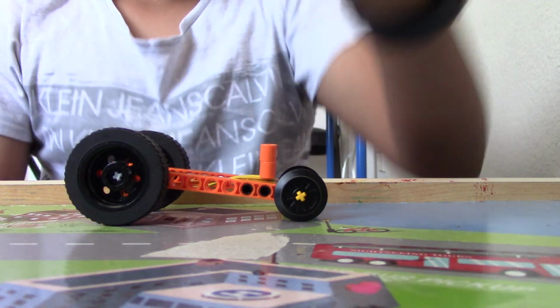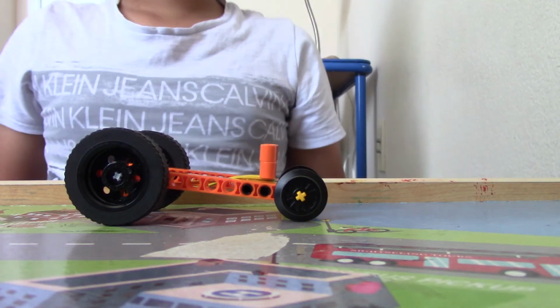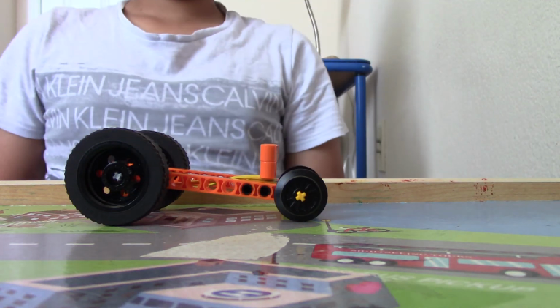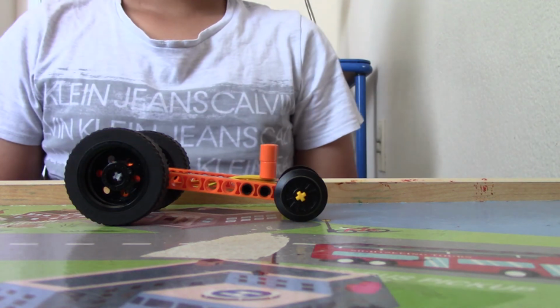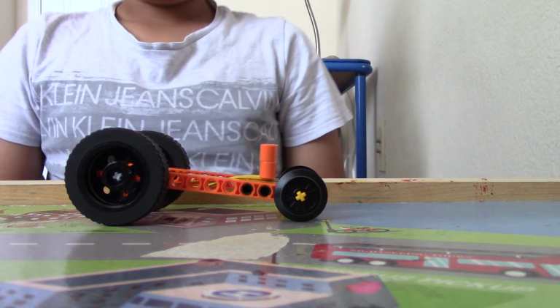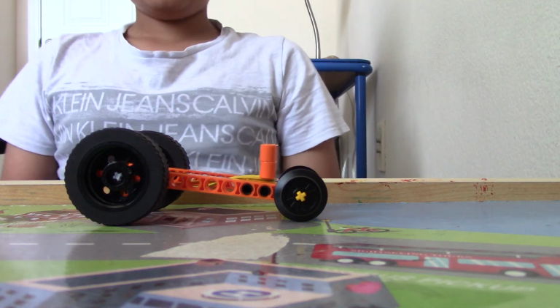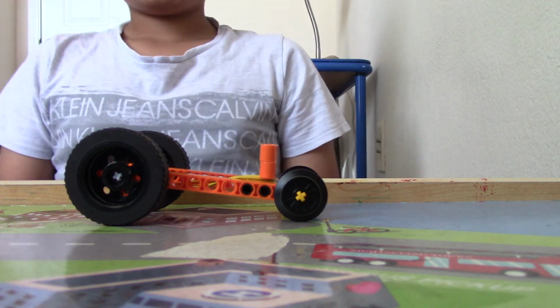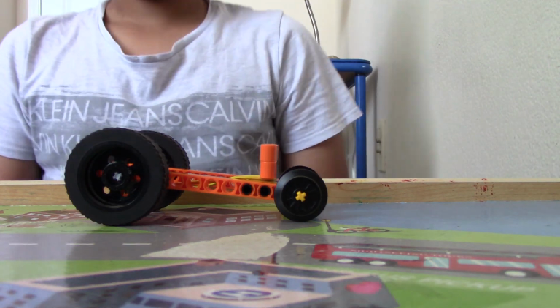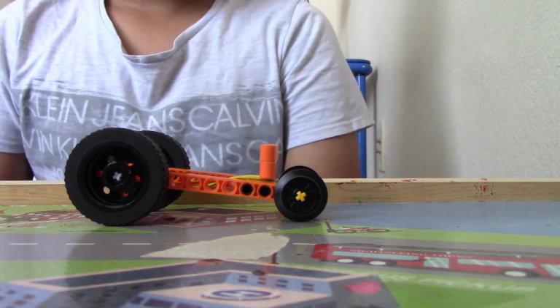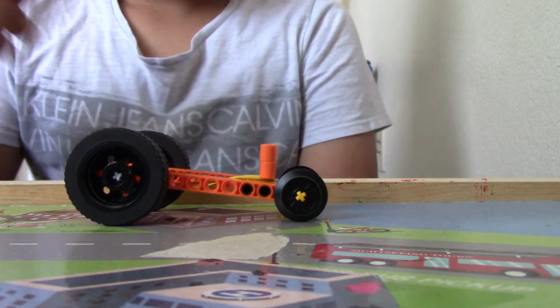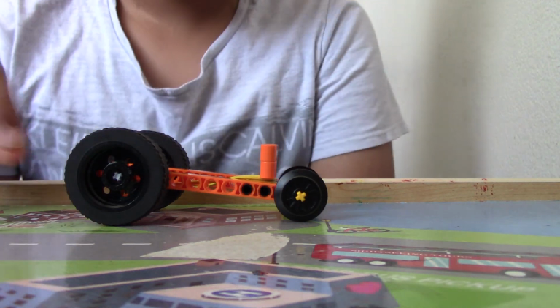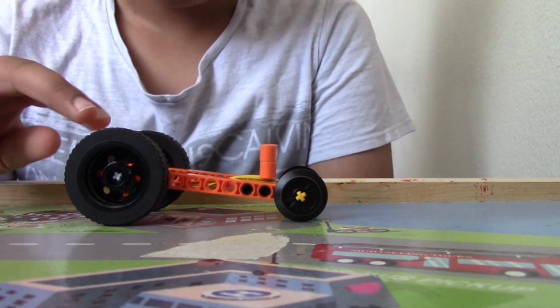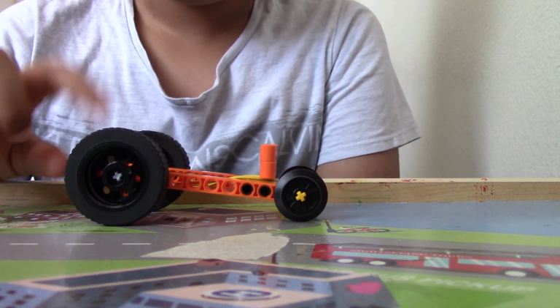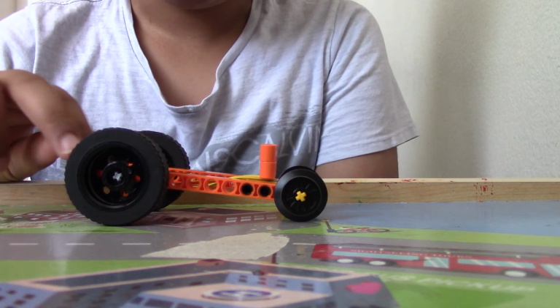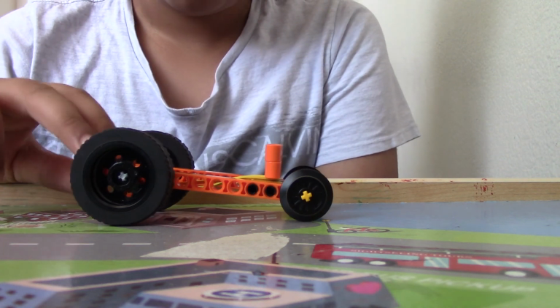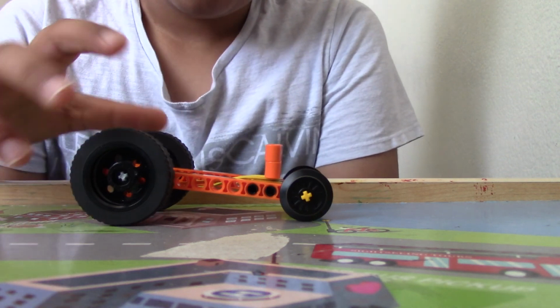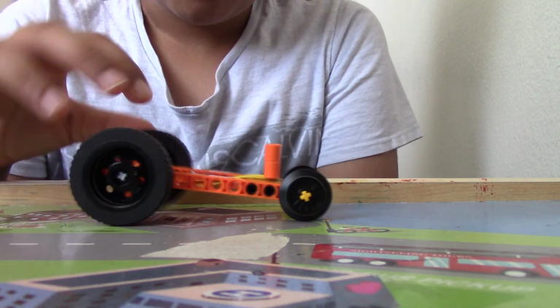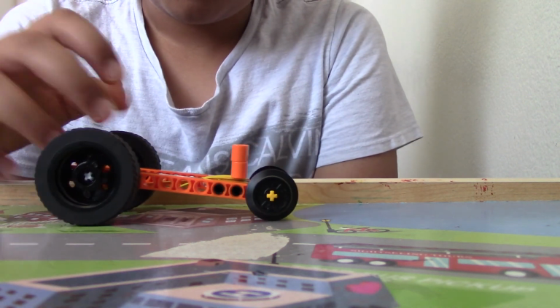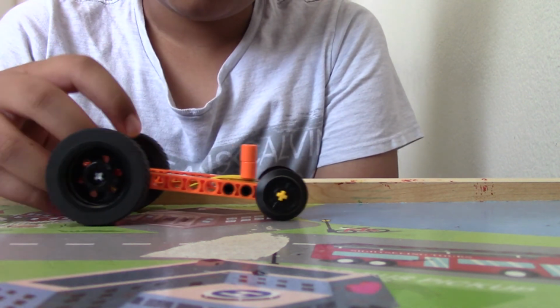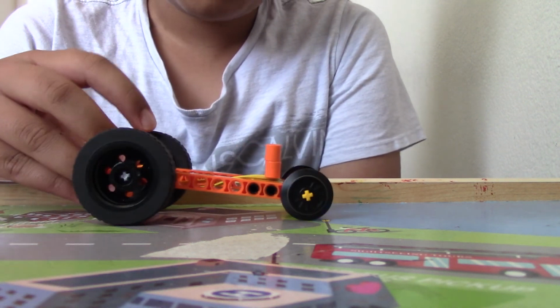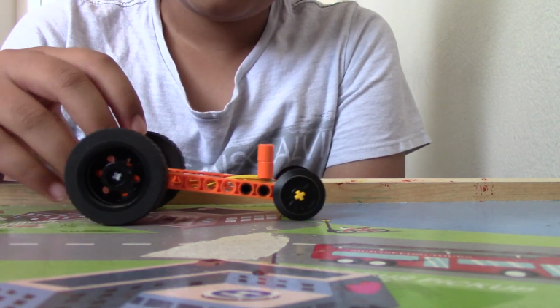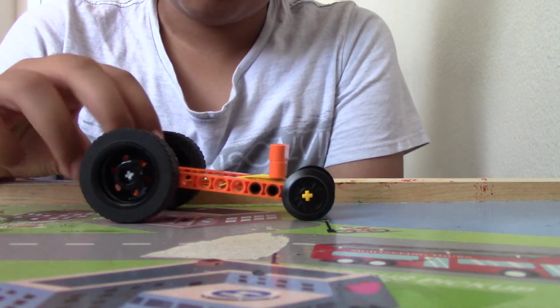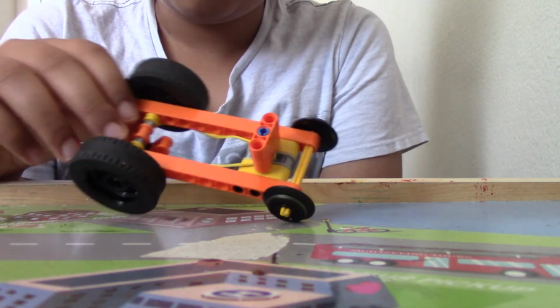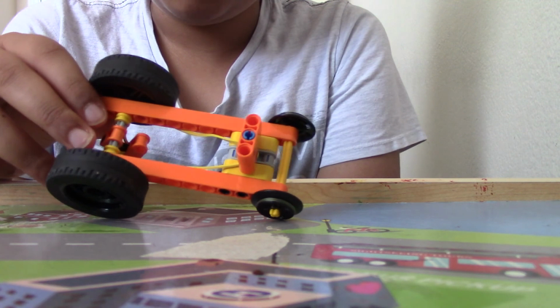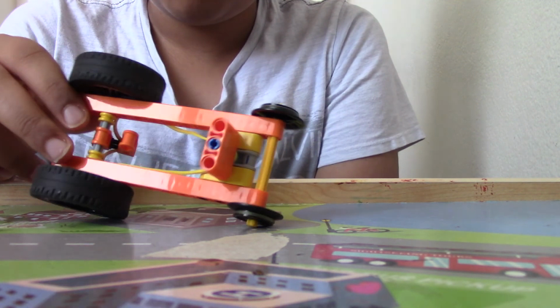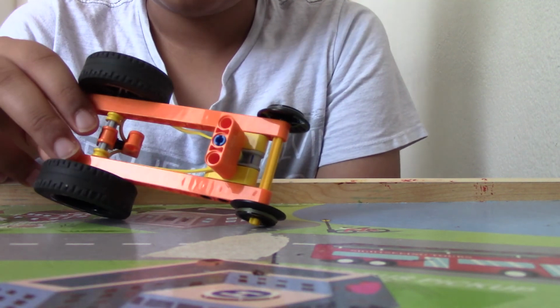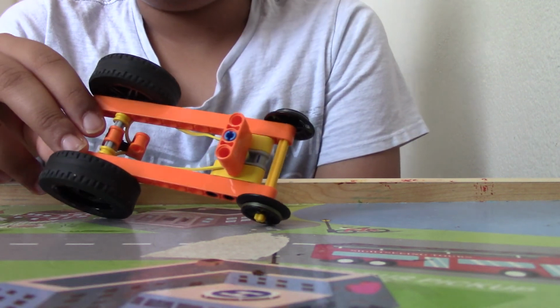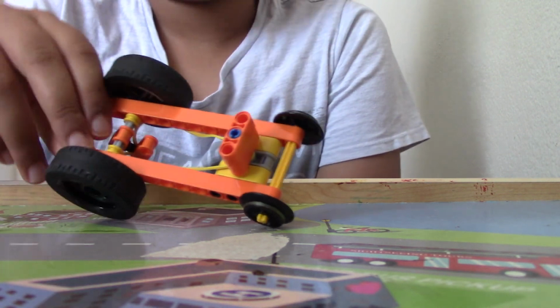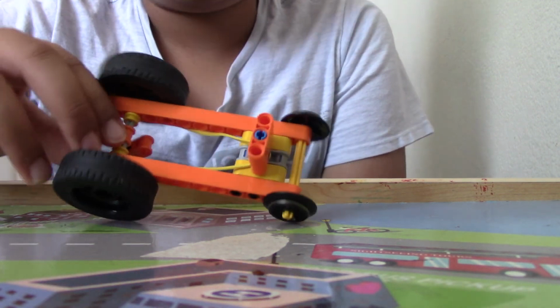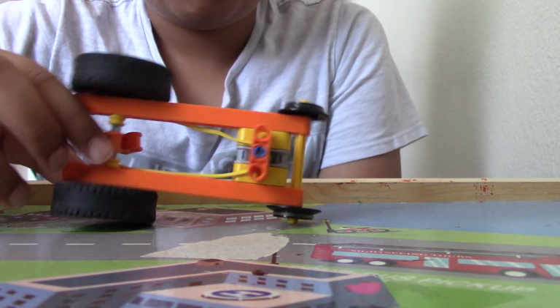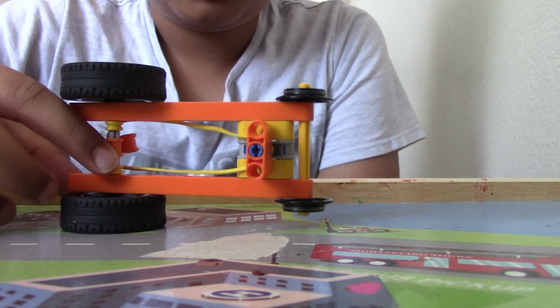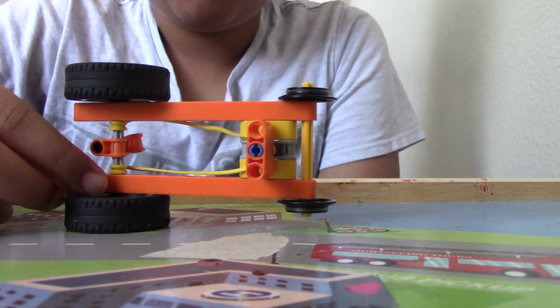Hello guys, my name is Omkar and today I'm going to show you how to build this Lego Technic pullback car. This is a very simple Lego Technic pullback car — it doesn't have a body or anything, just like a frame.